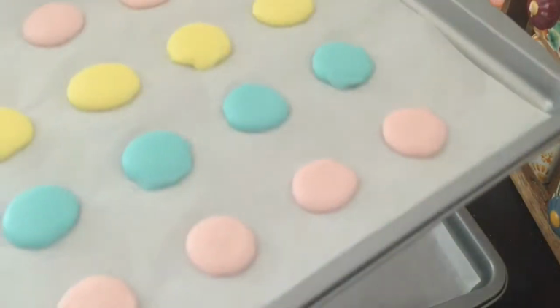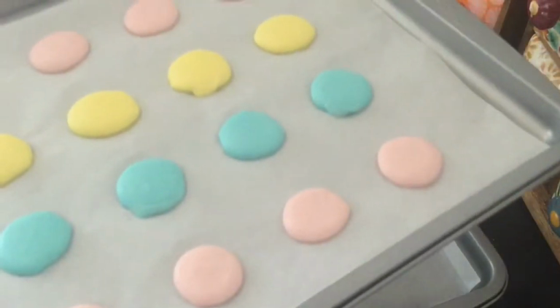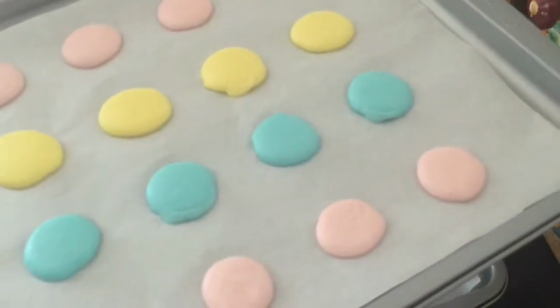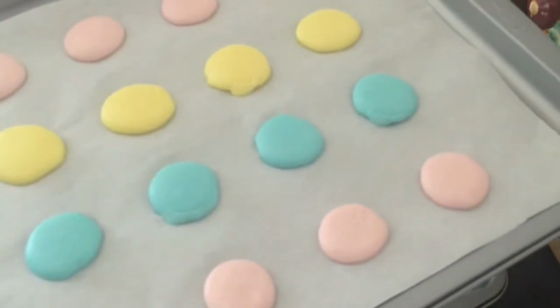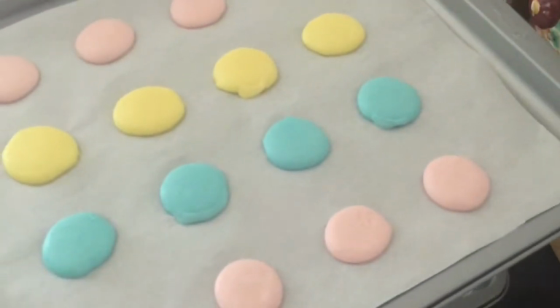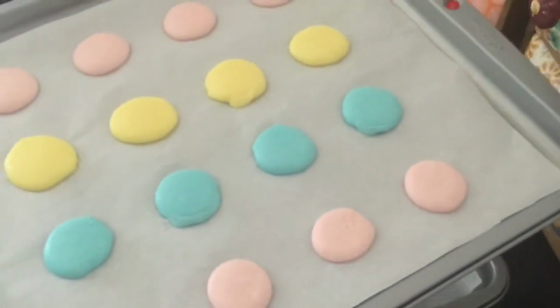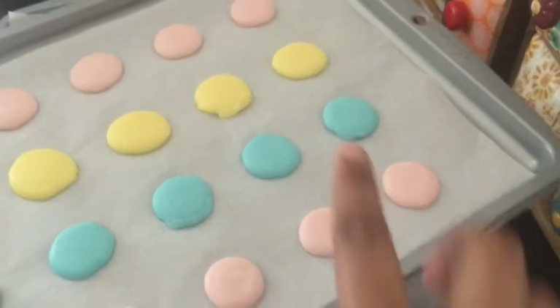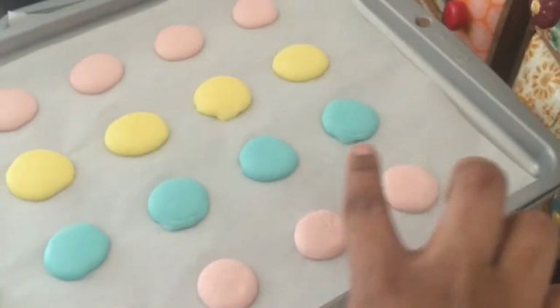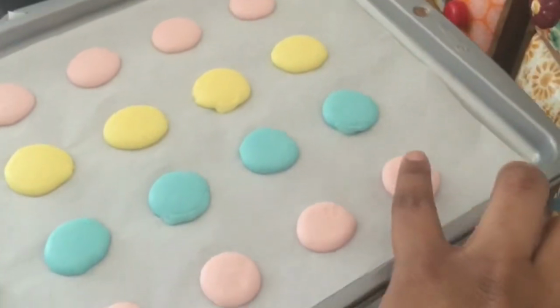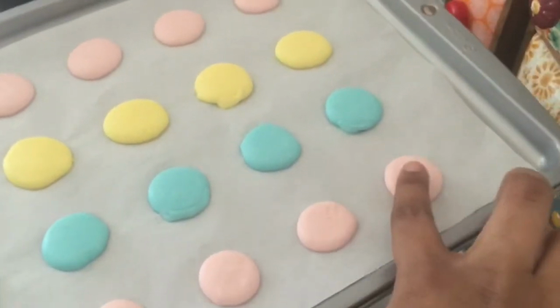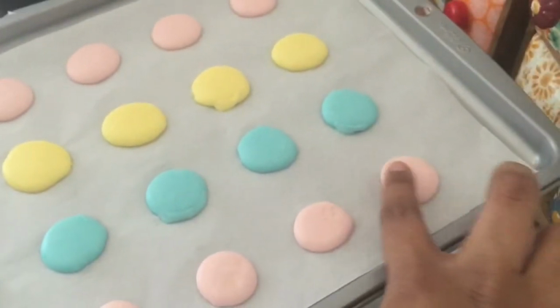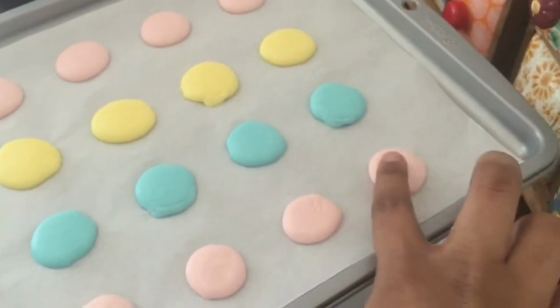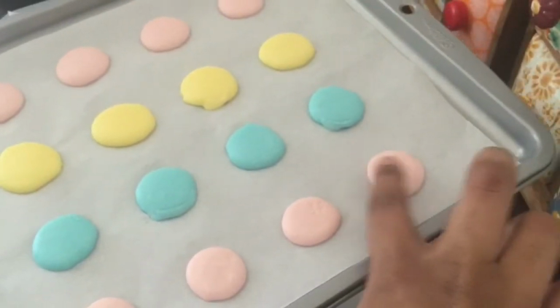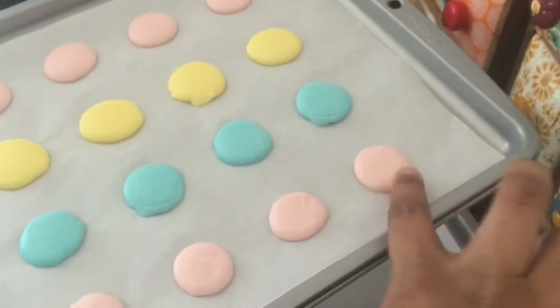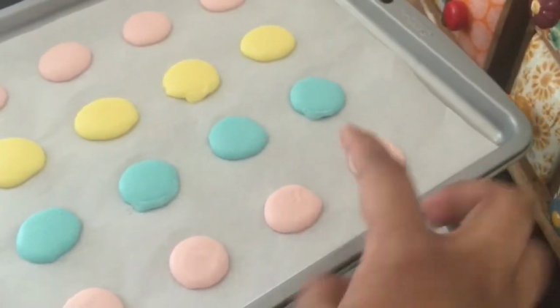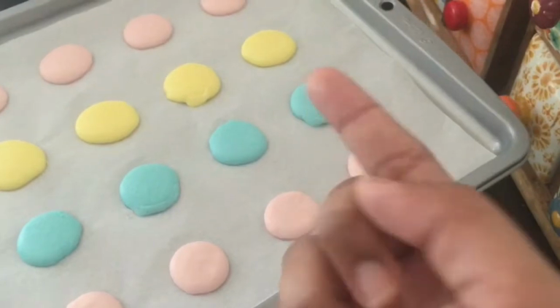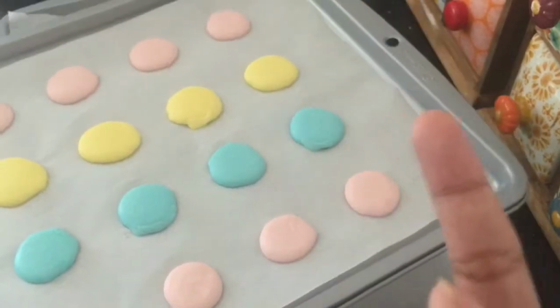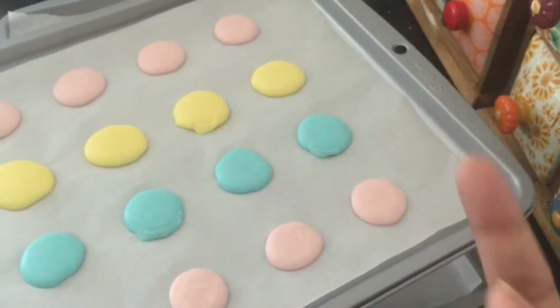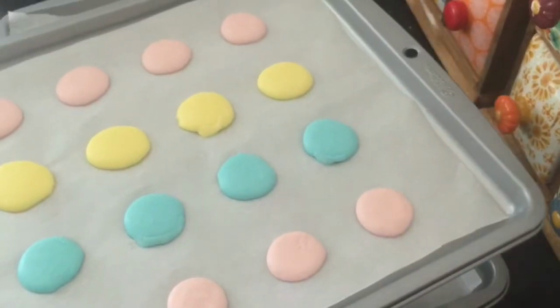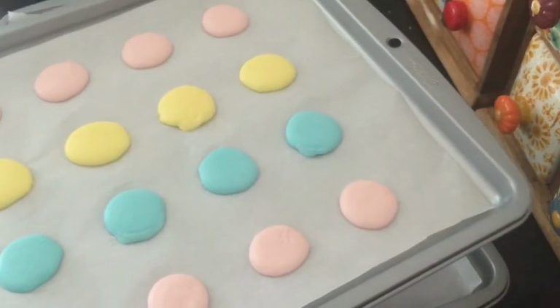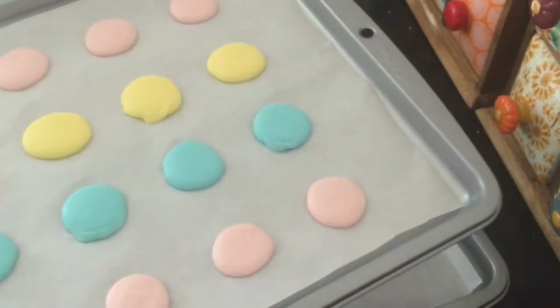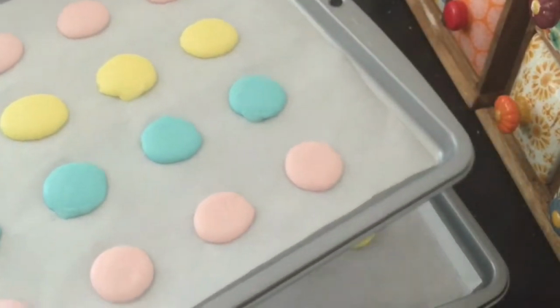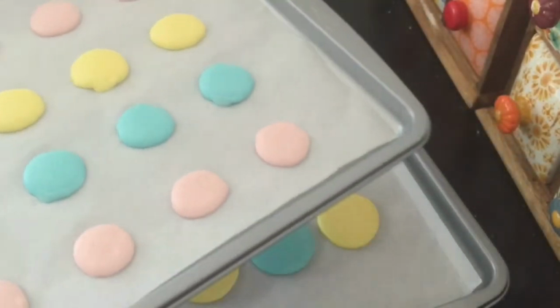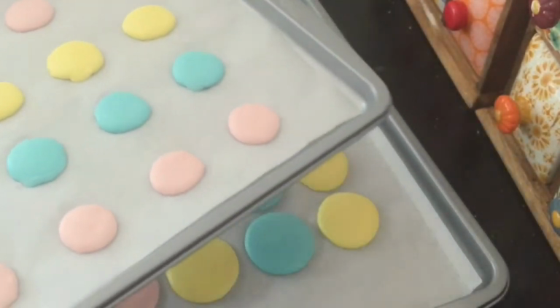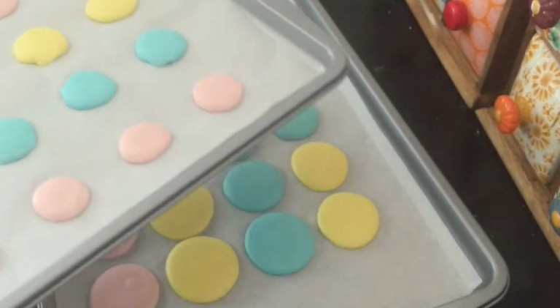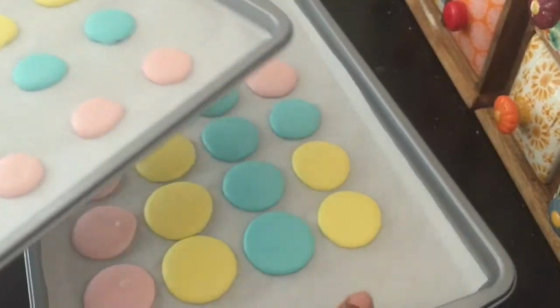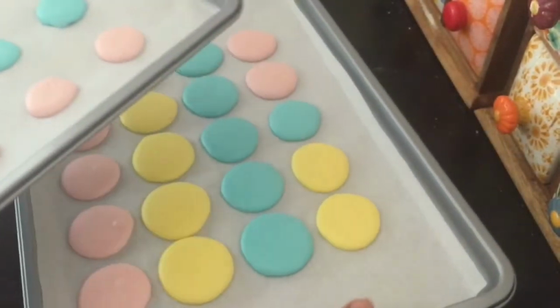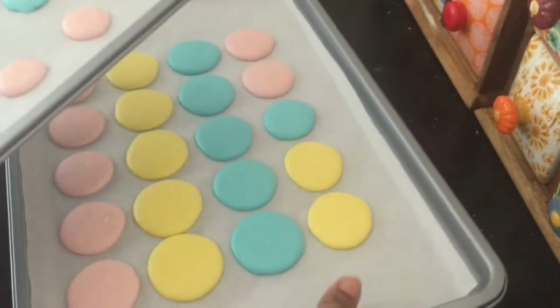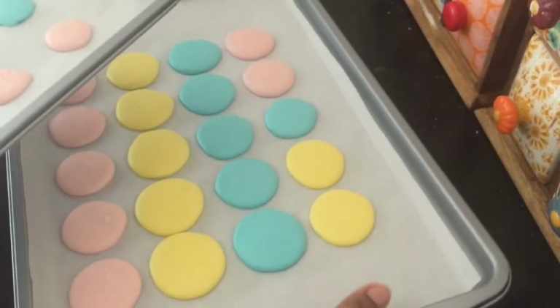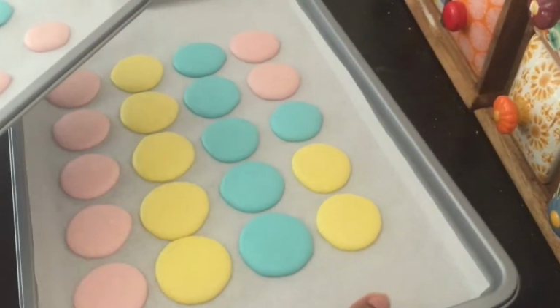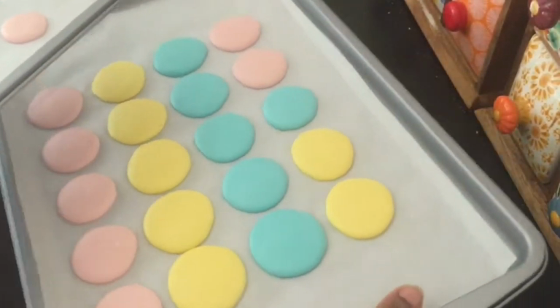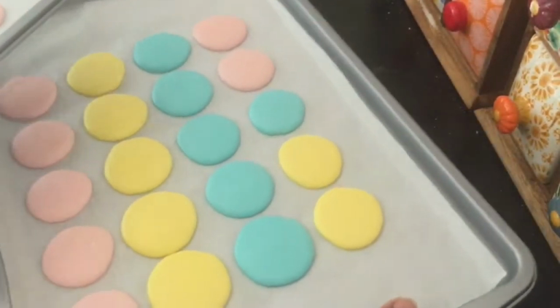For this video, we will pour the batter. It will be glossy and it will be matte finished. In this stage, we will bake the macarons.